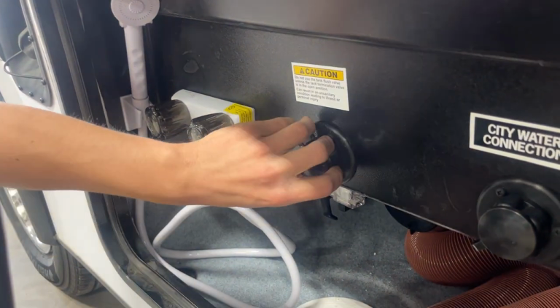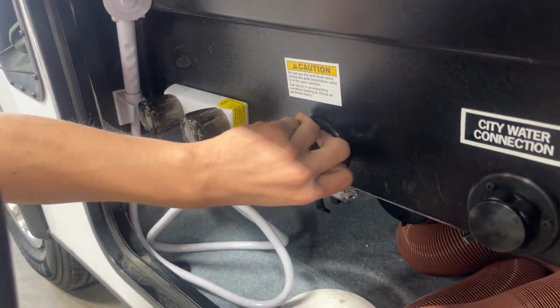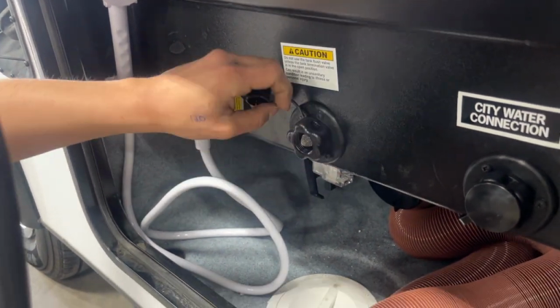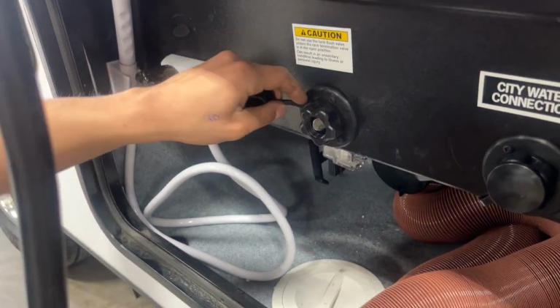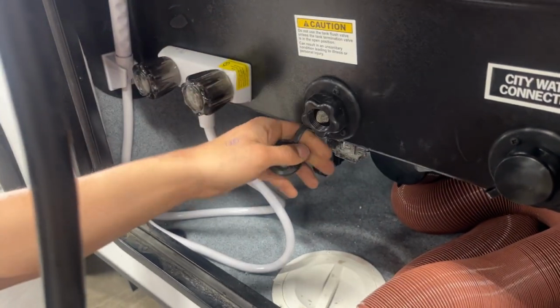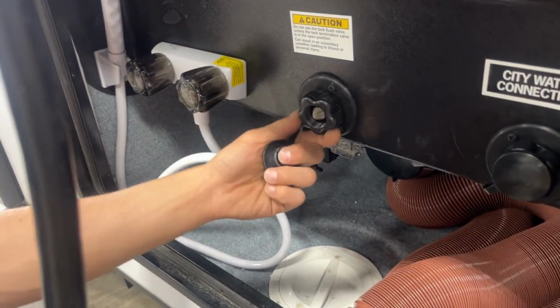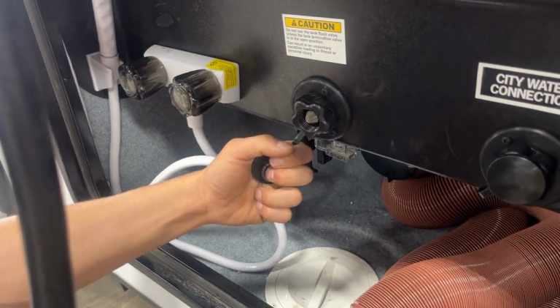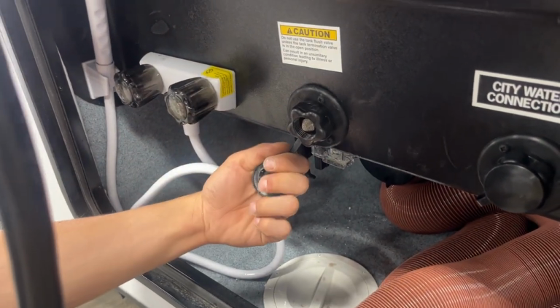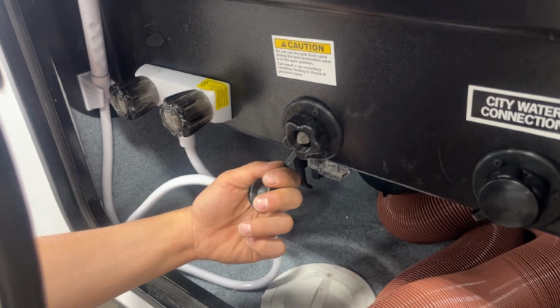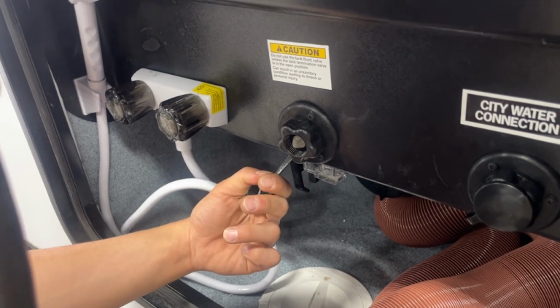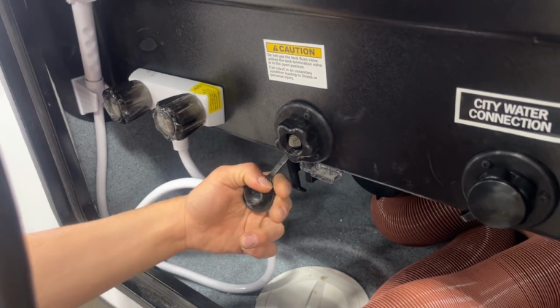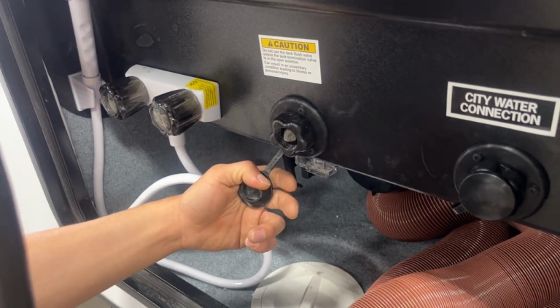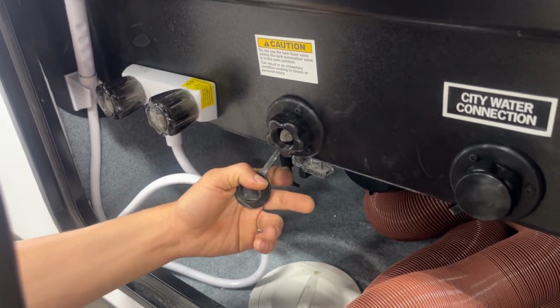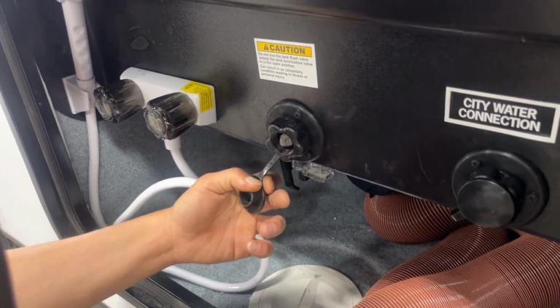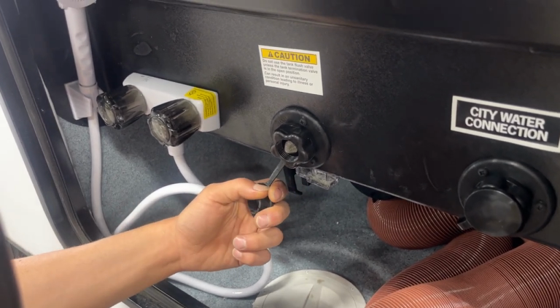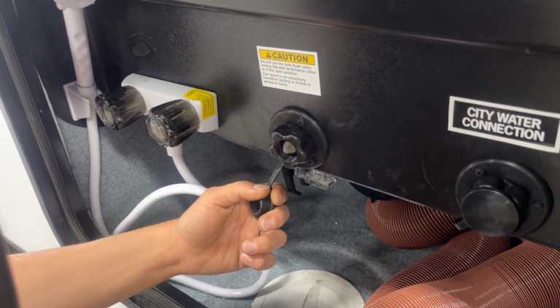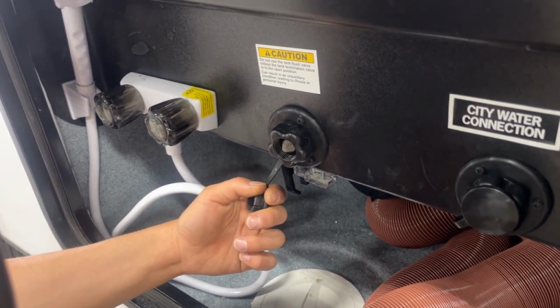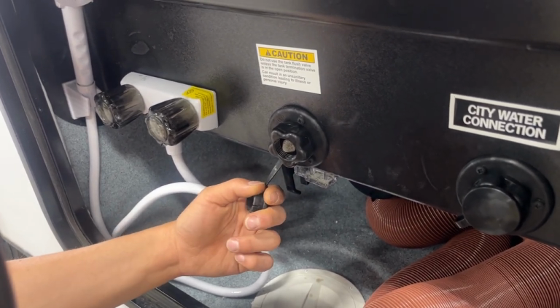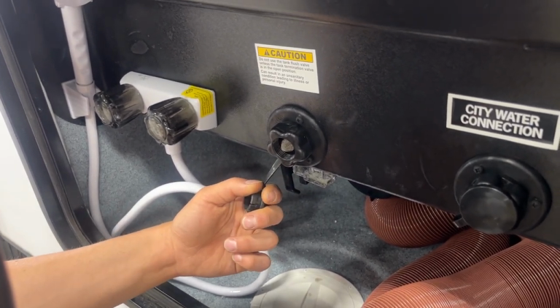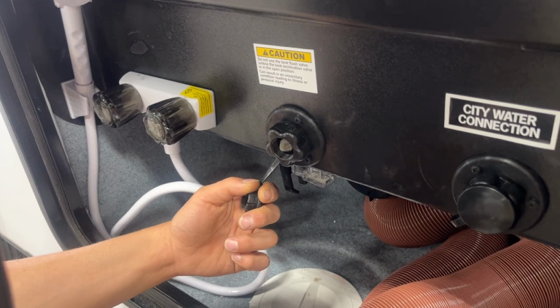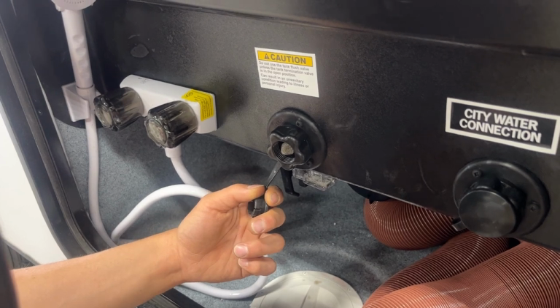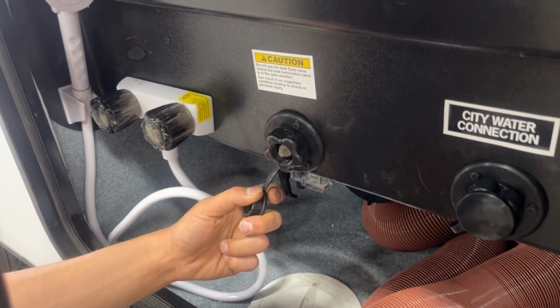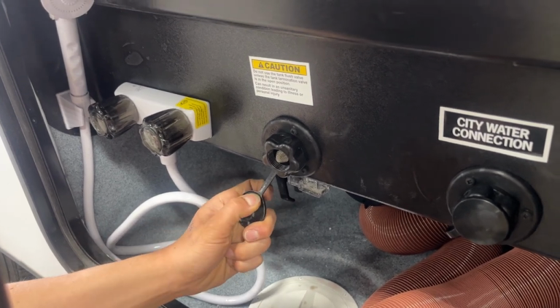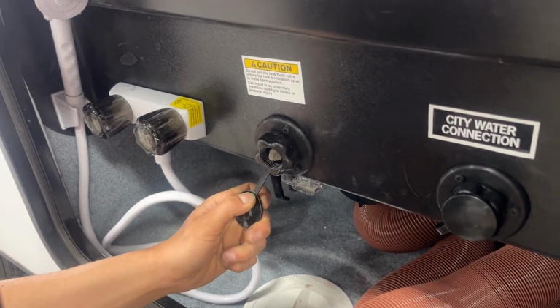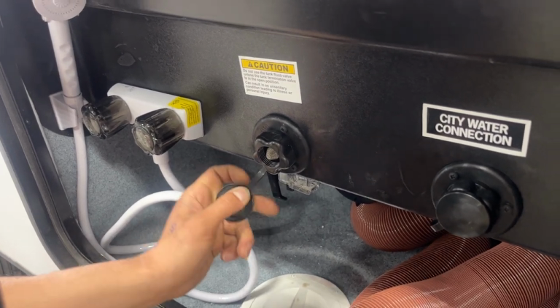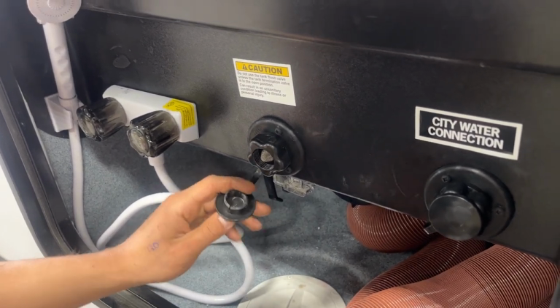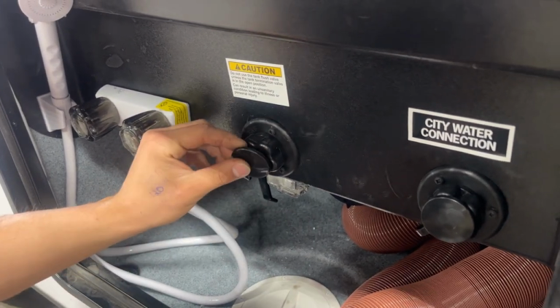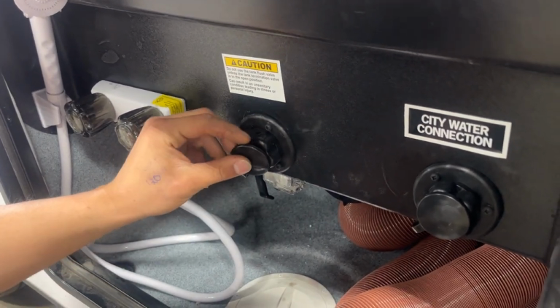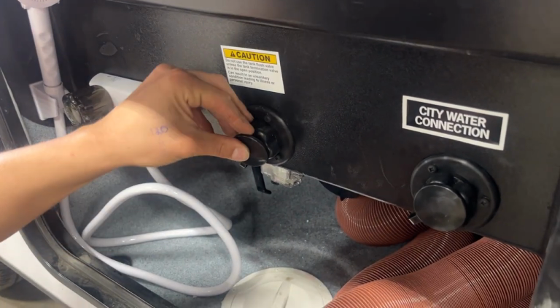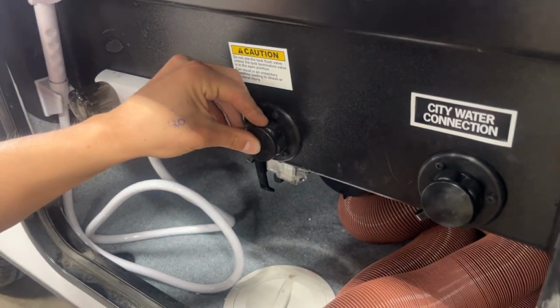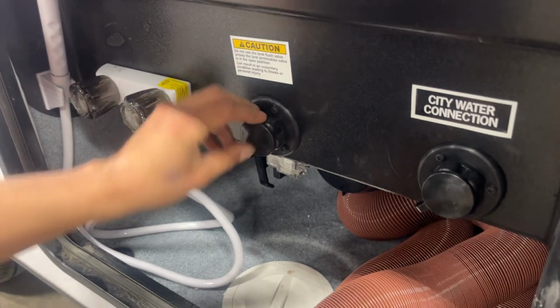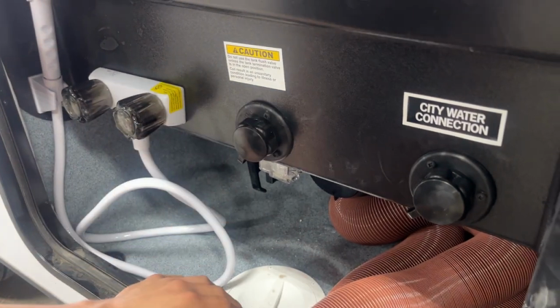In the center is a black tank flush valve. You may notice over time after having gone and dumped your black tank, the monitor panel is still reading a third or two-thirds. Typically it's just some debris inside of the tank hanging between the probes, so what you can do is take your water hose and plug it into here, turn on the water, open up your black valve and that'll just flush out that tank for you.